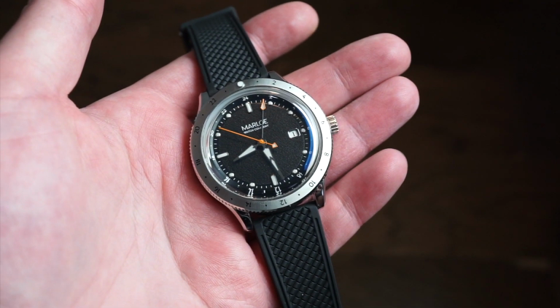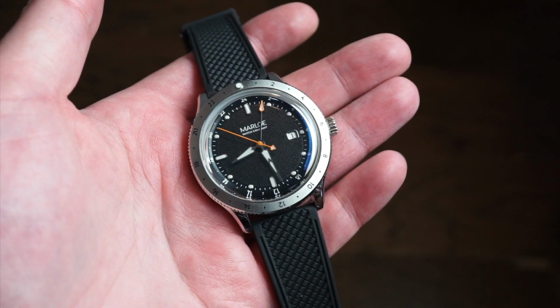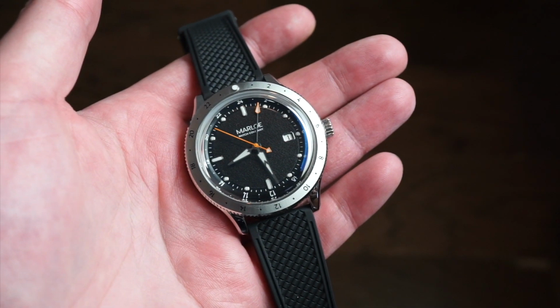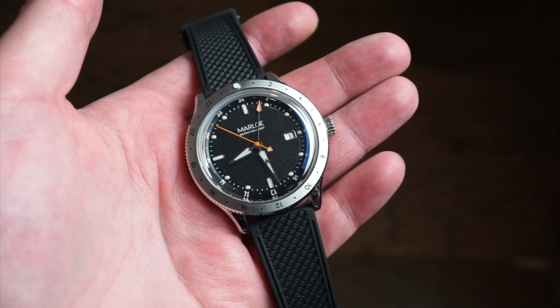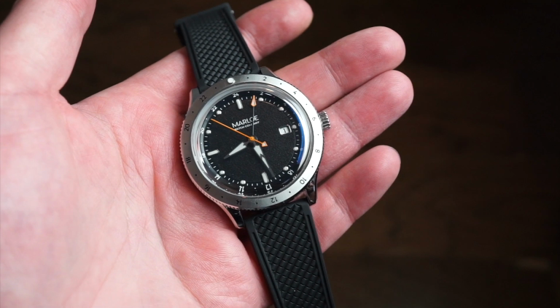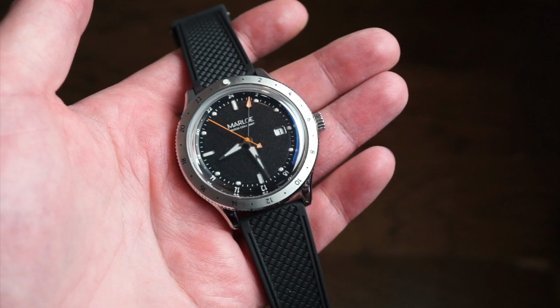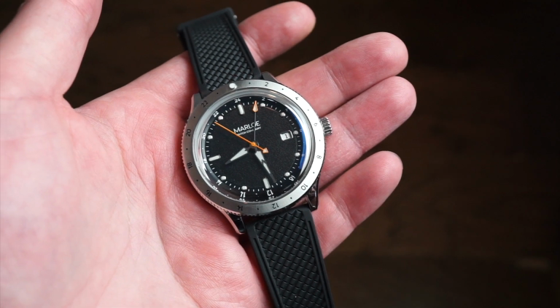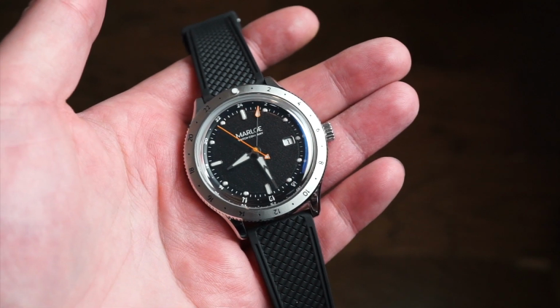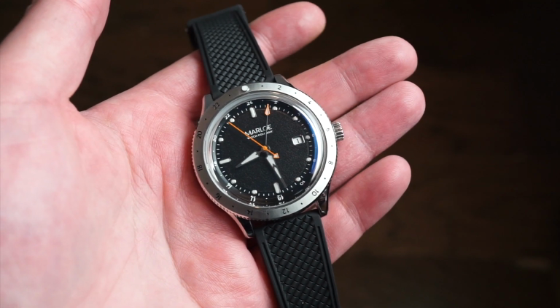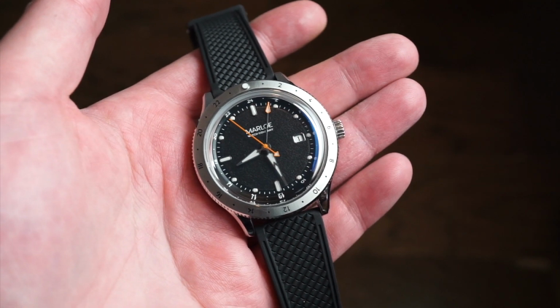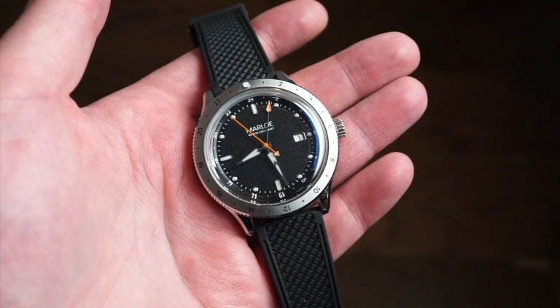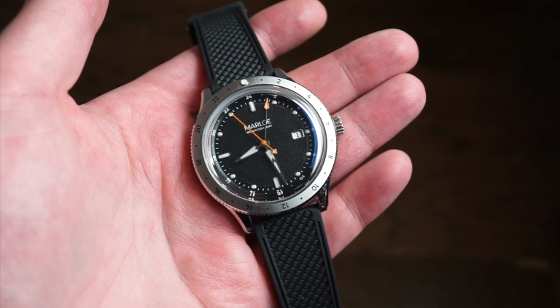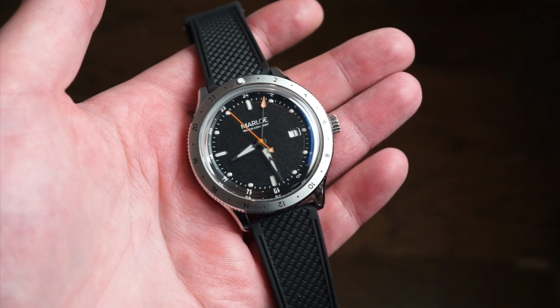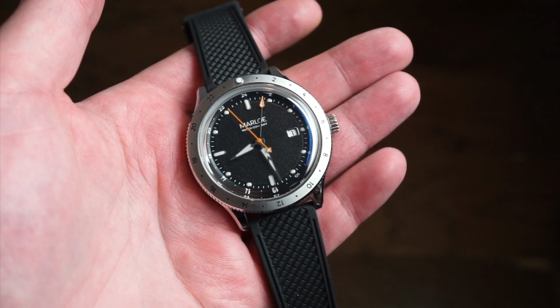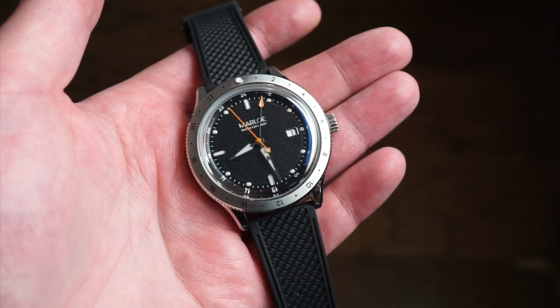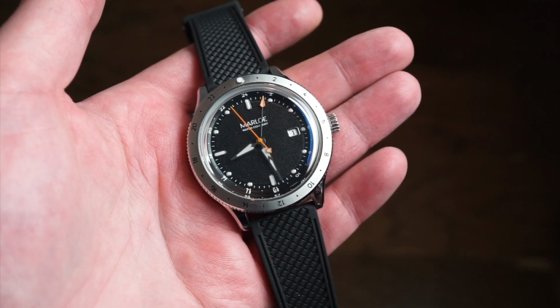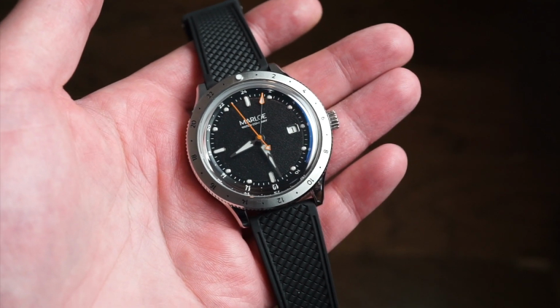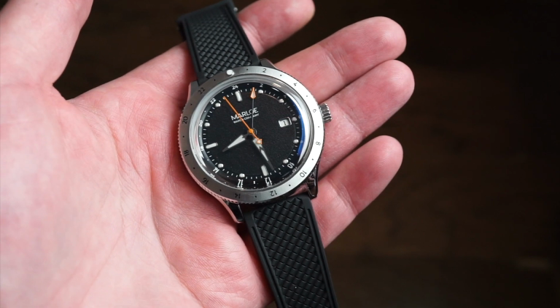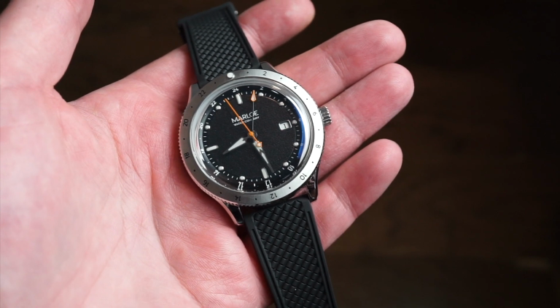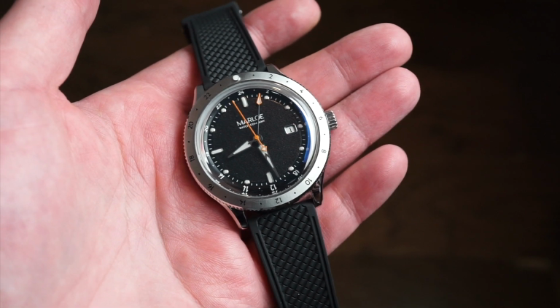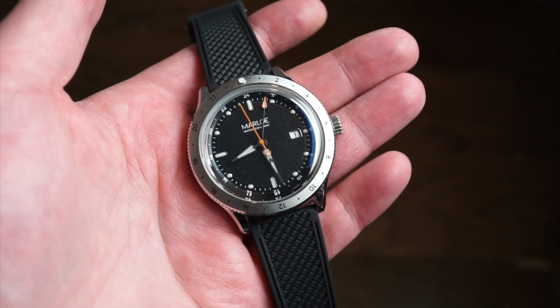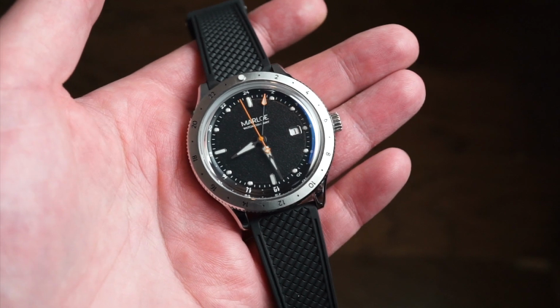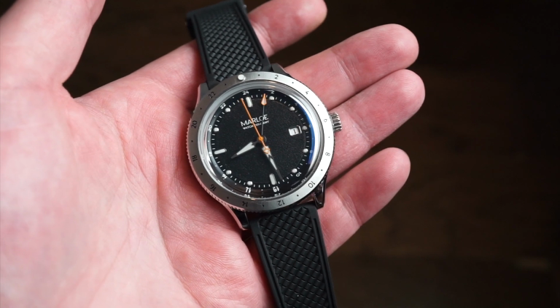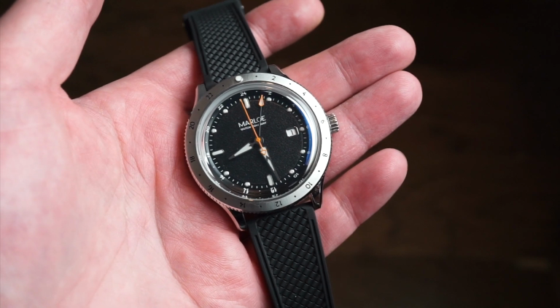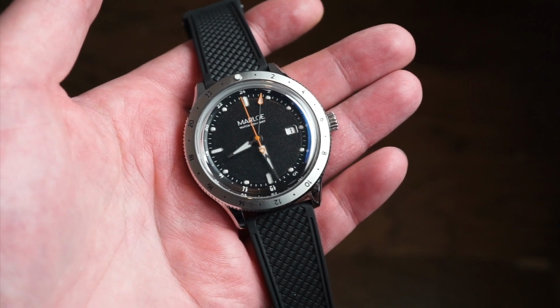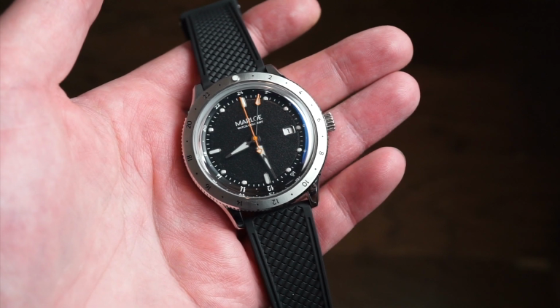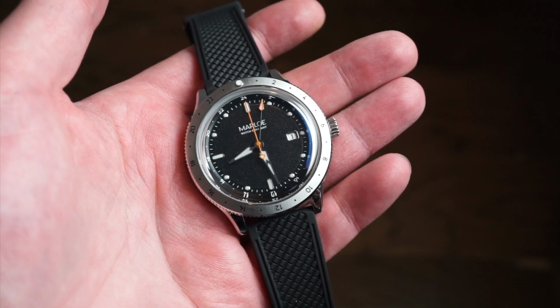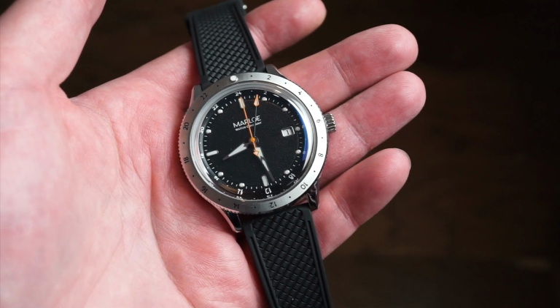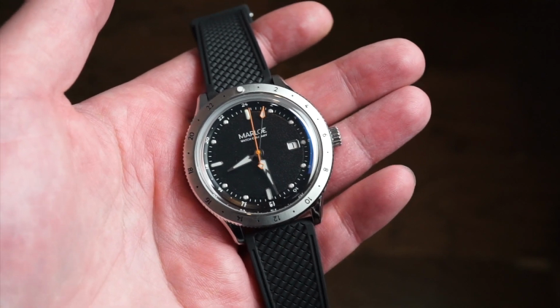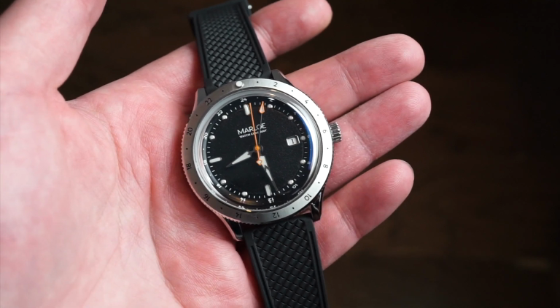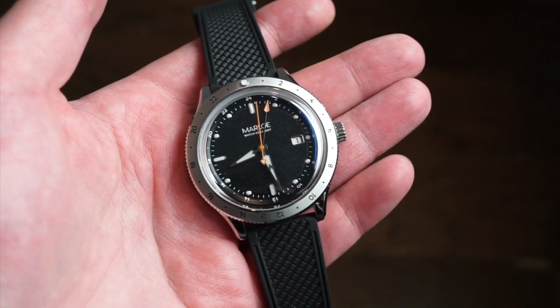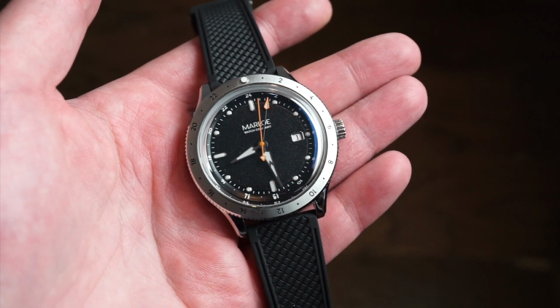In terms of pricing, straight out of the box you're looking at $750 US dollars. There is always a discount code available — sign up for their newsletter and you can save 10%, which will save you some money on this watch.